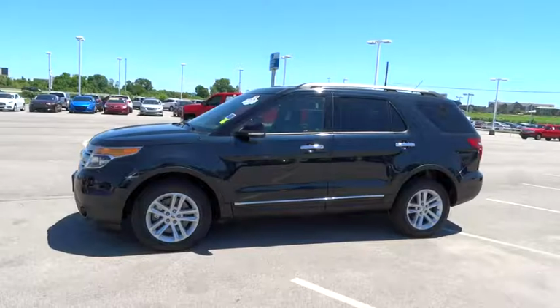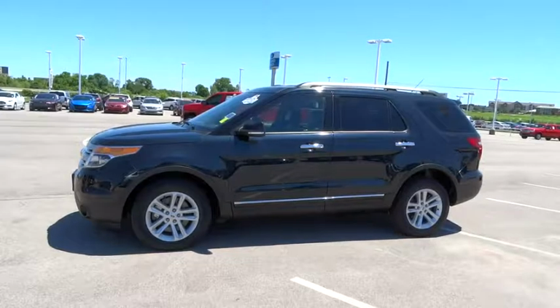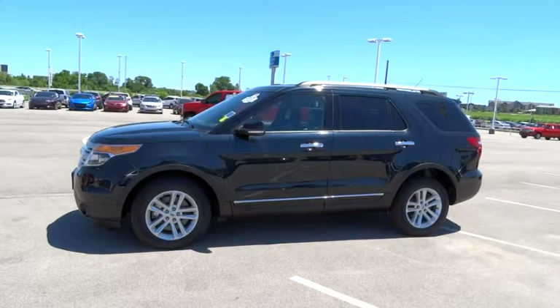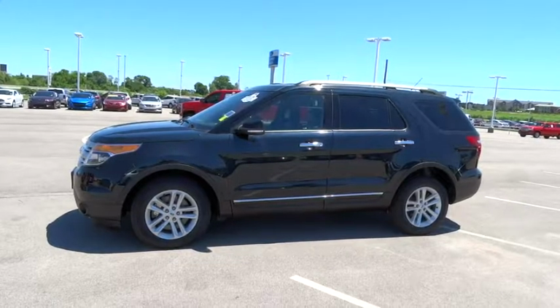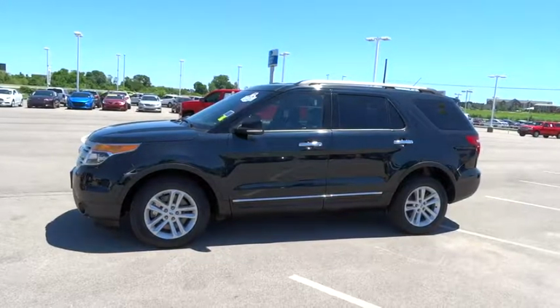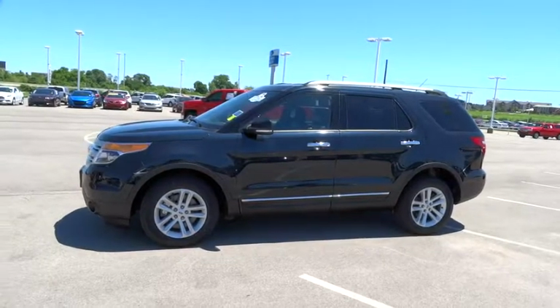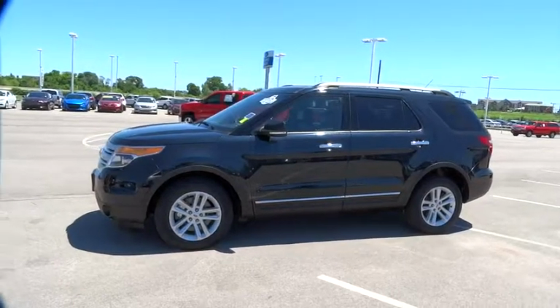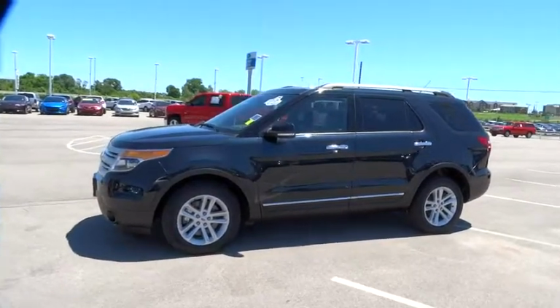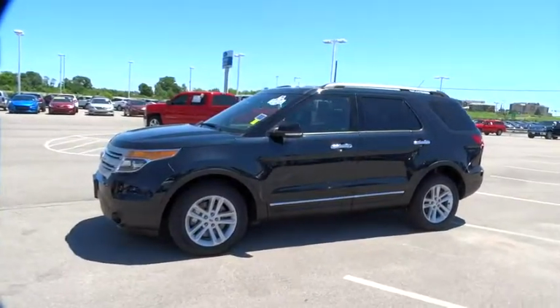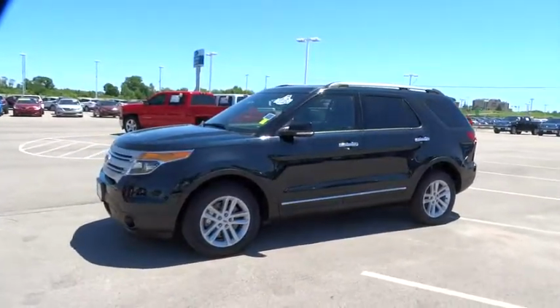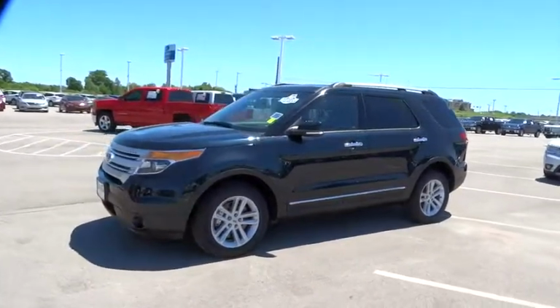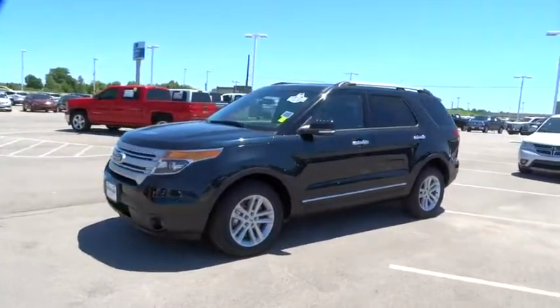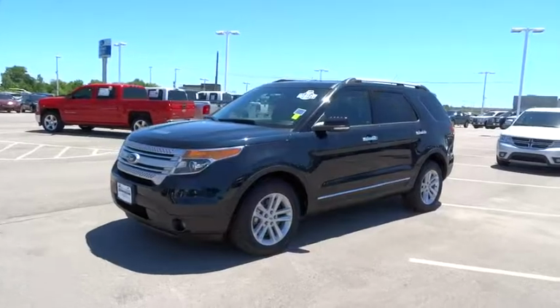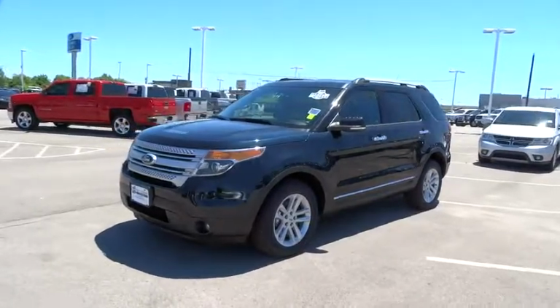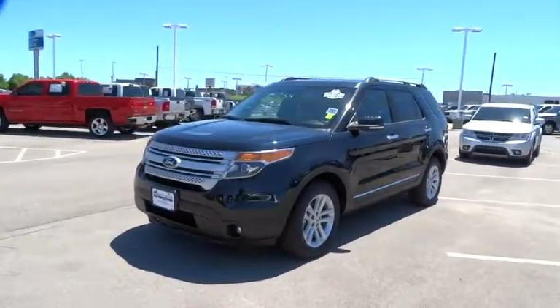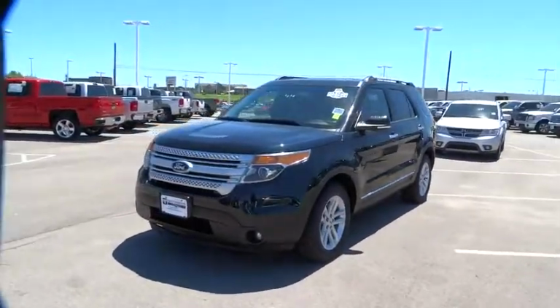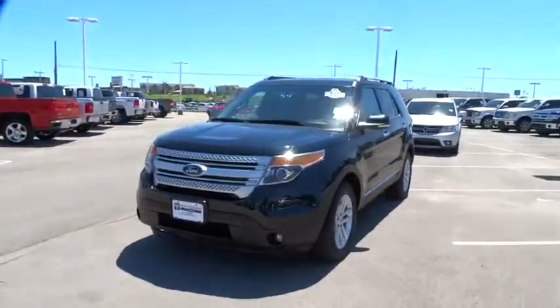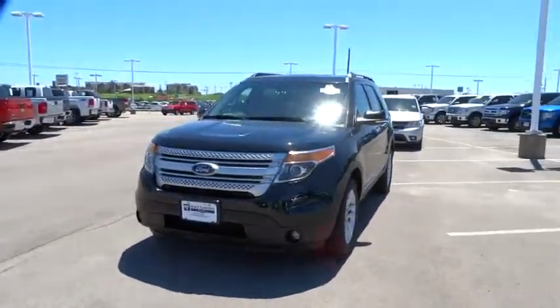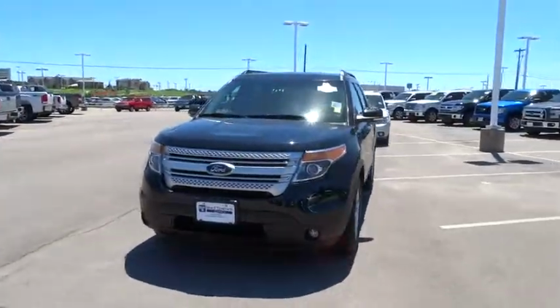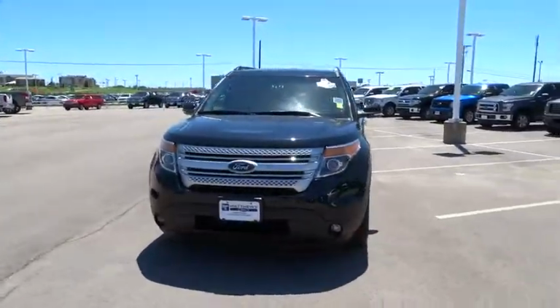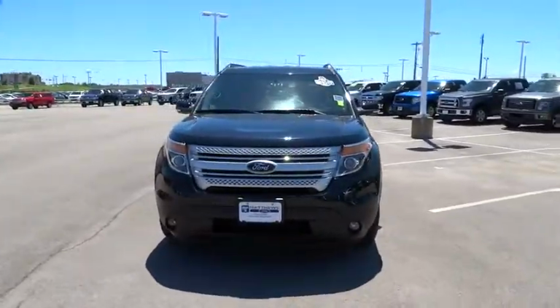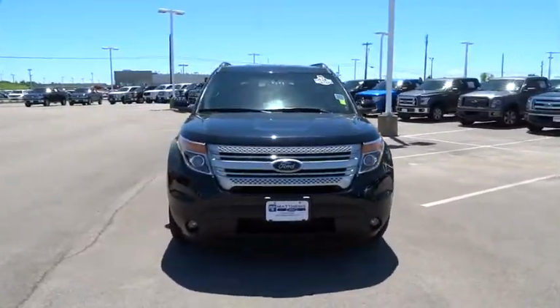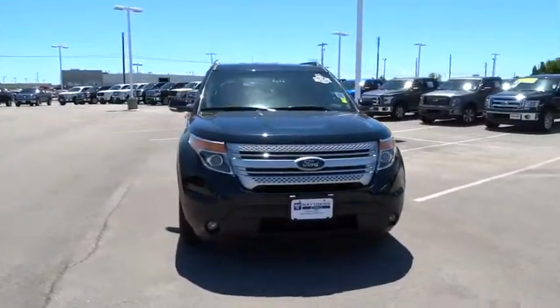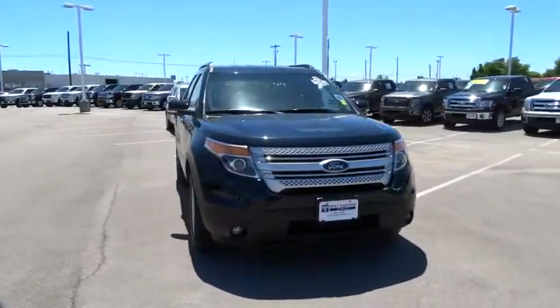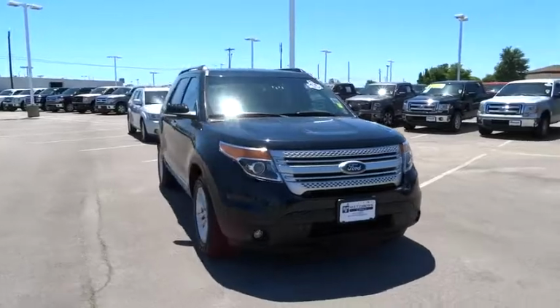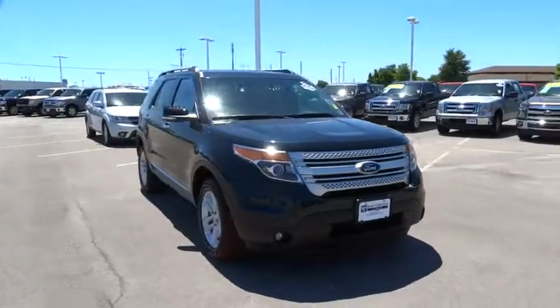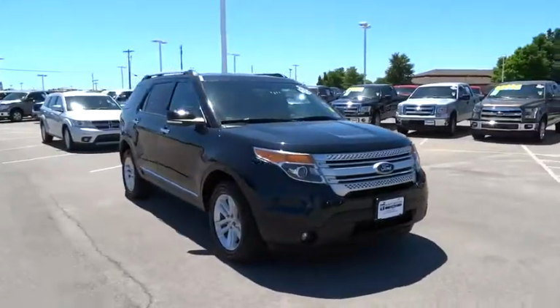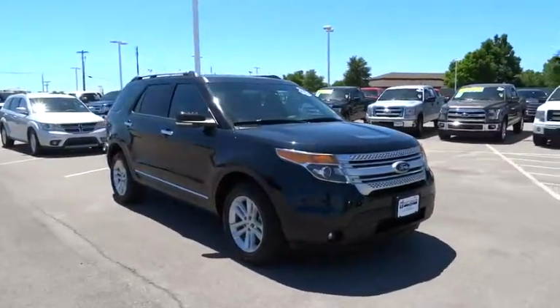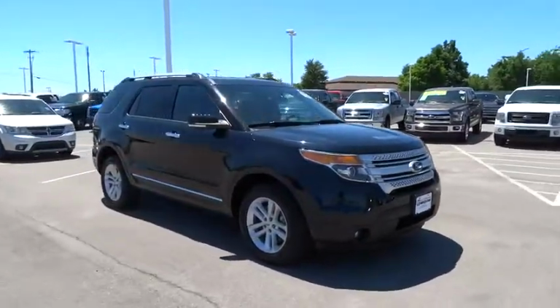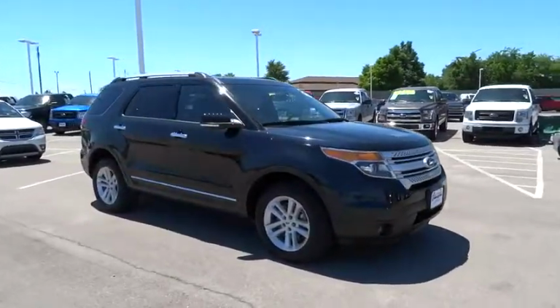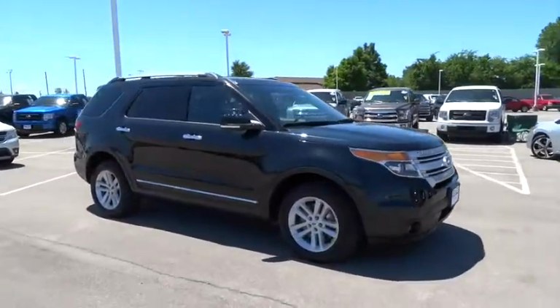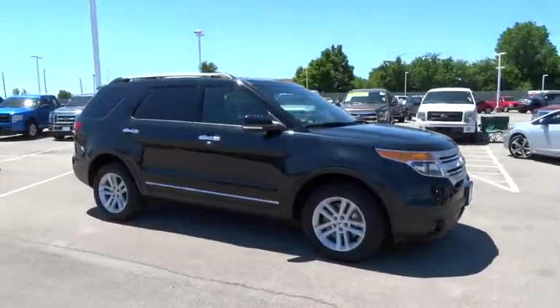The 2014 Ford Explorer. You've got a lot of capabilities to call on in a Ford Explorer. Don't underestimate your choices. This vehicle has less than 60,000 miles. Here are some of this vehicle's great options.